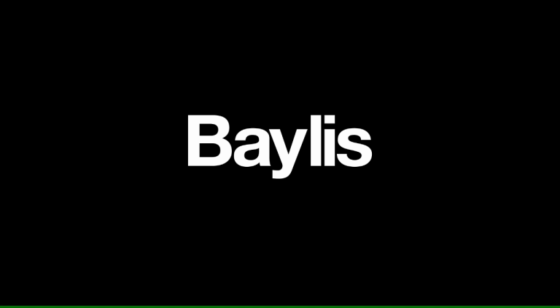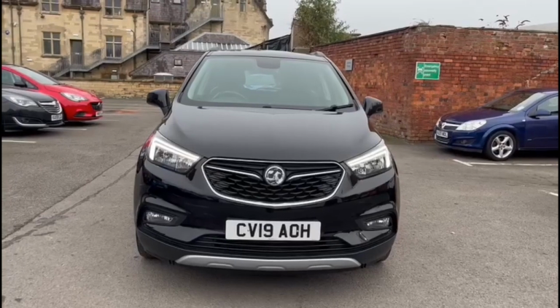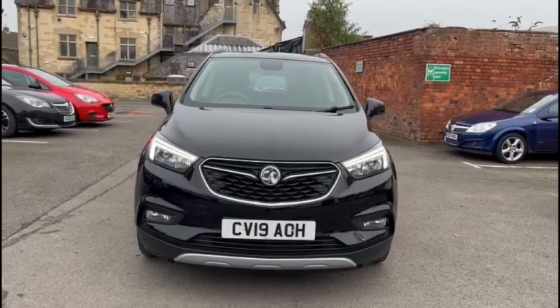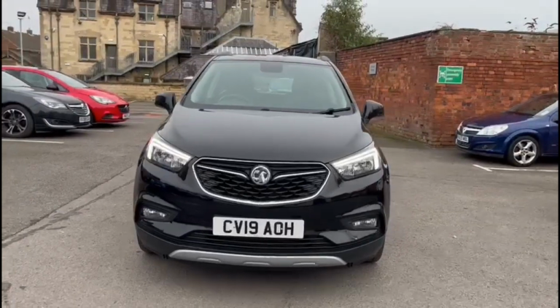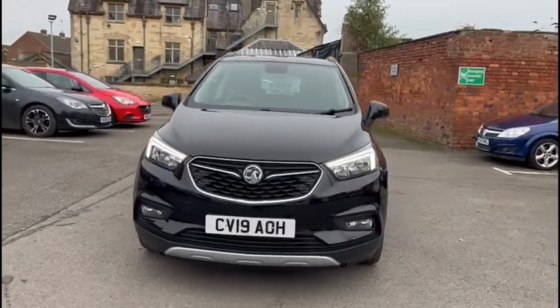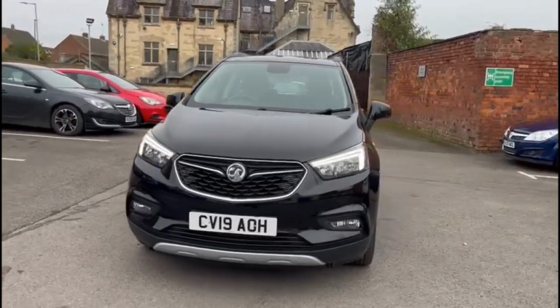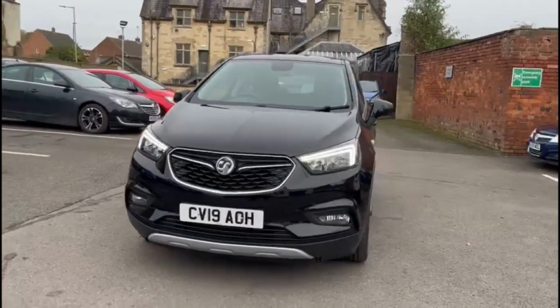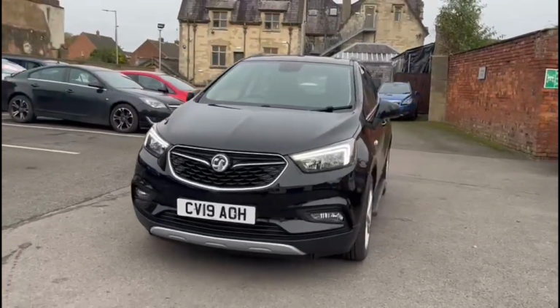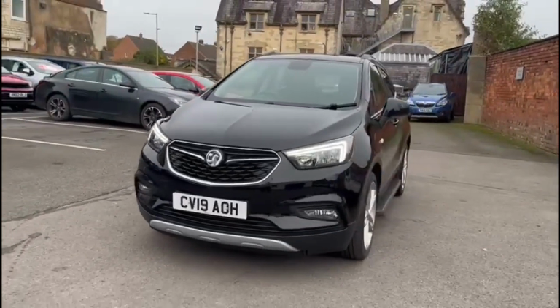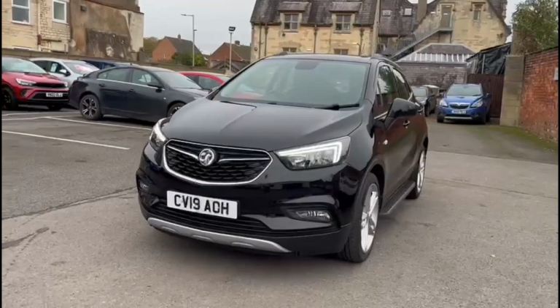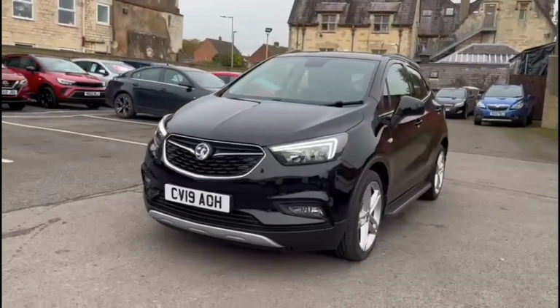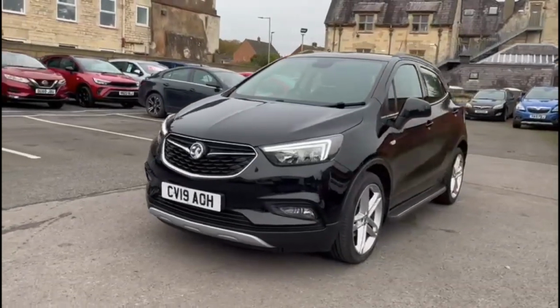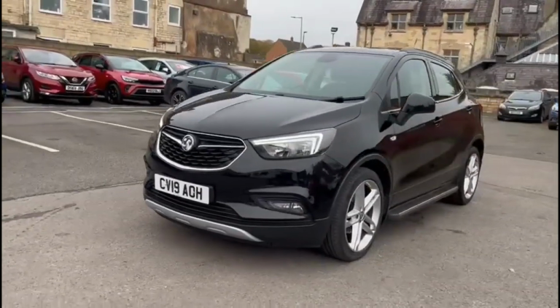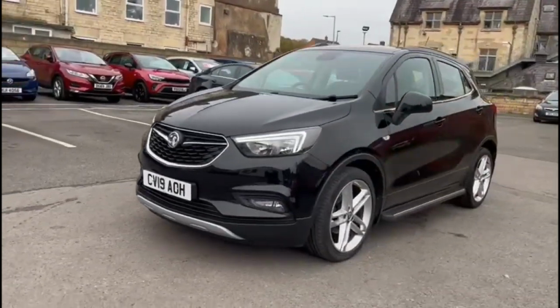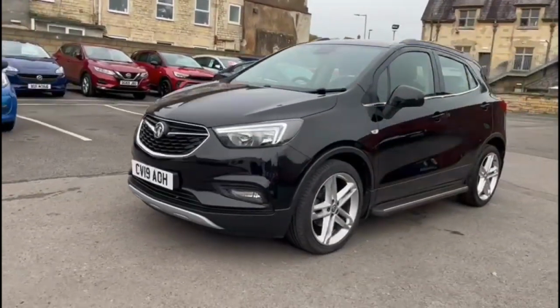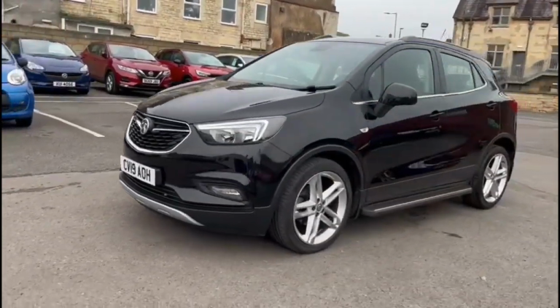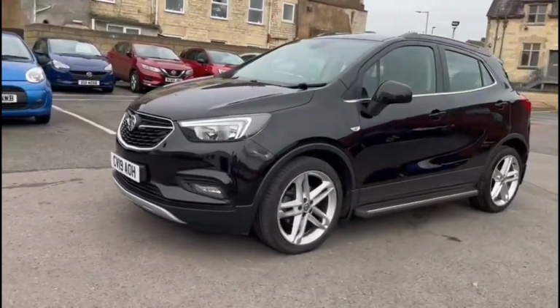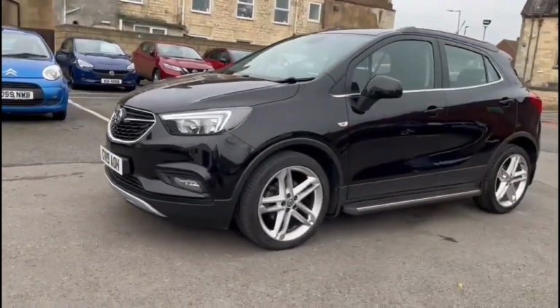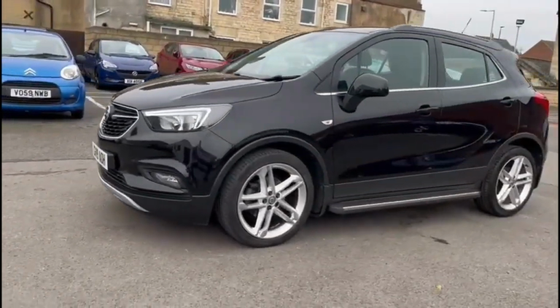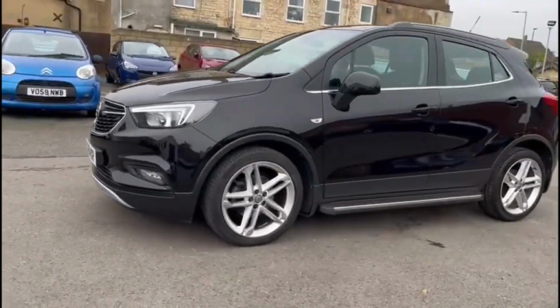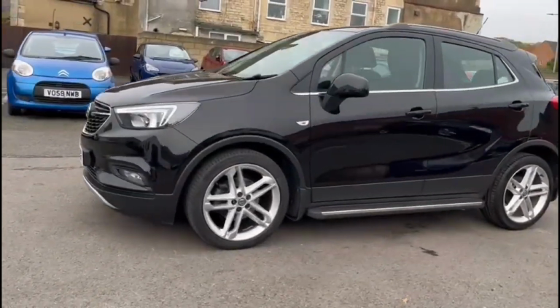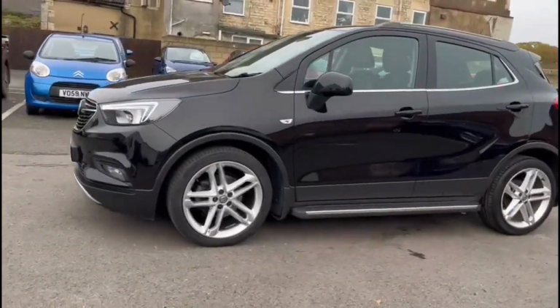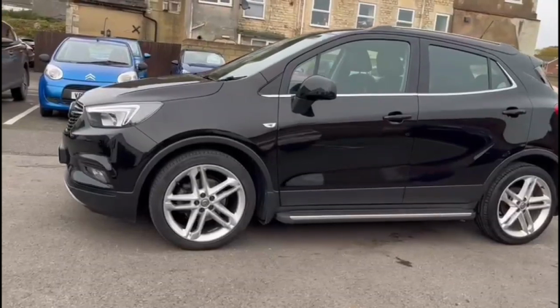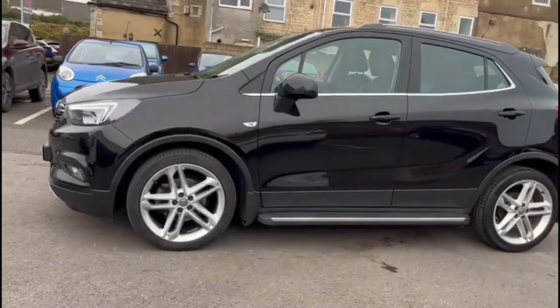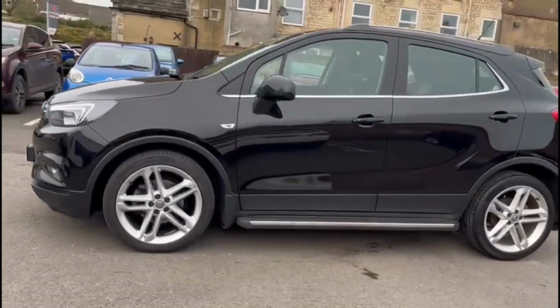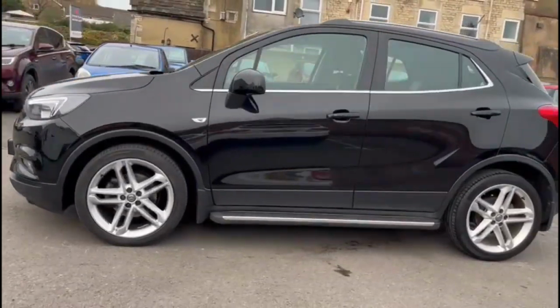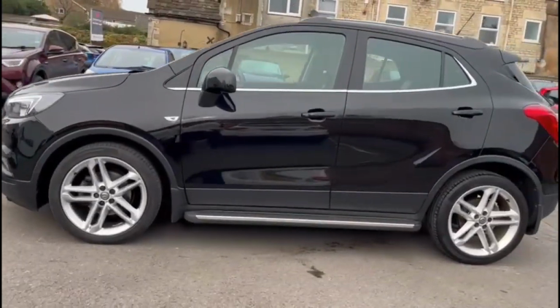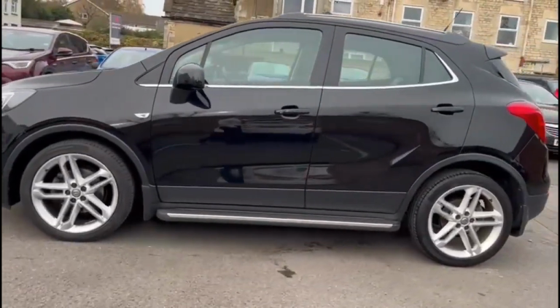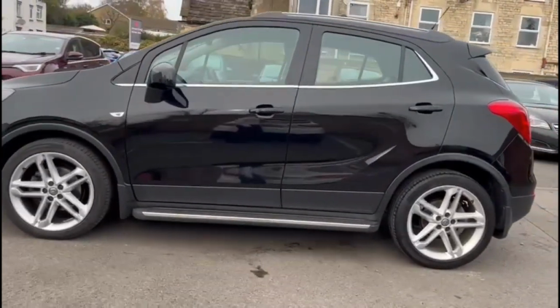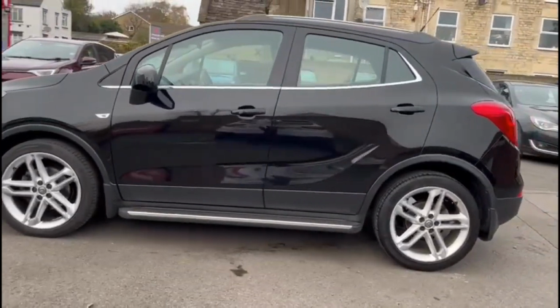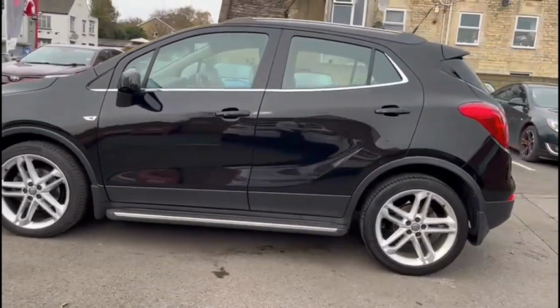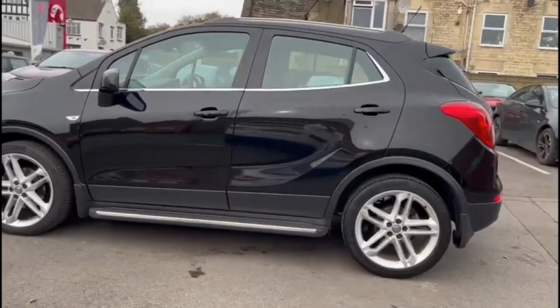Hello and welcome to Bayless Vauxhall. Today we're viewing a Vauxhall Mokka X 1.4 Turbo Griffin Plus. This model has covered 42,782 miles and is finished in black. It also comes with a Bayless warranty with the option to extend it to 36 months.